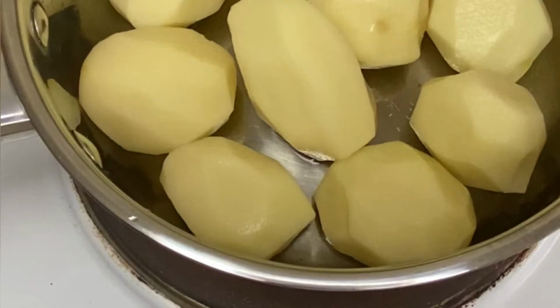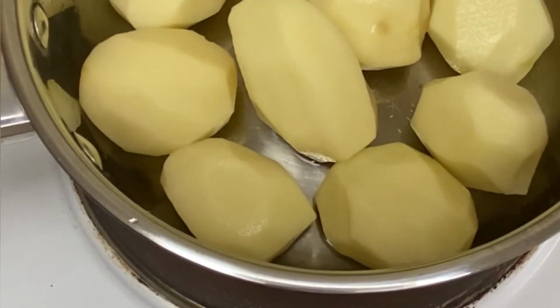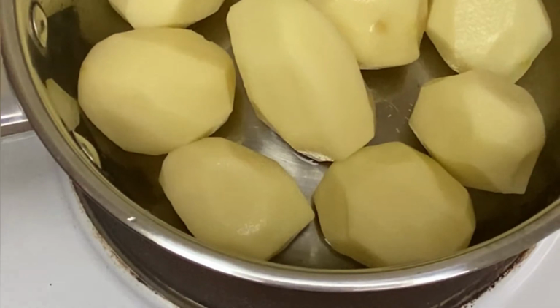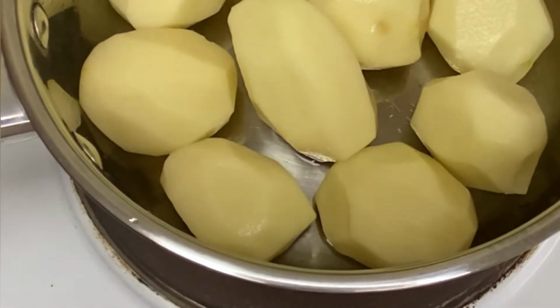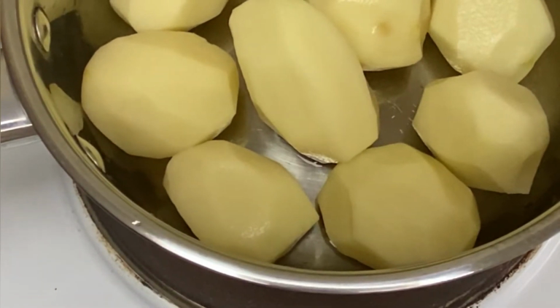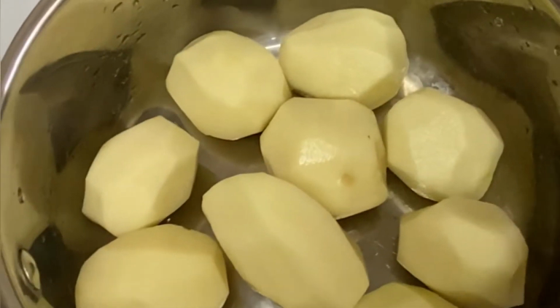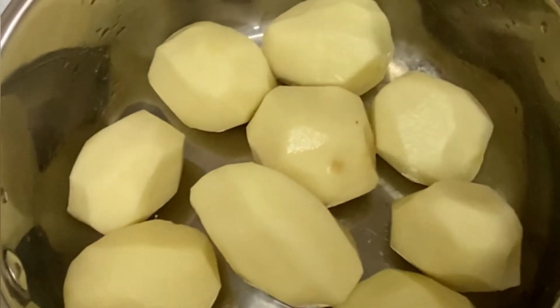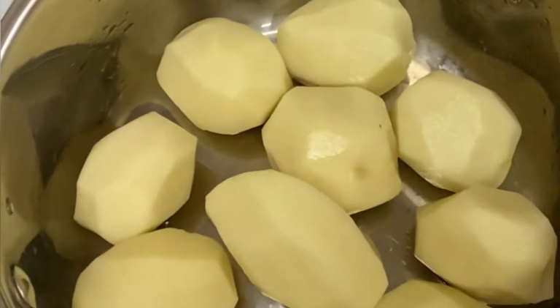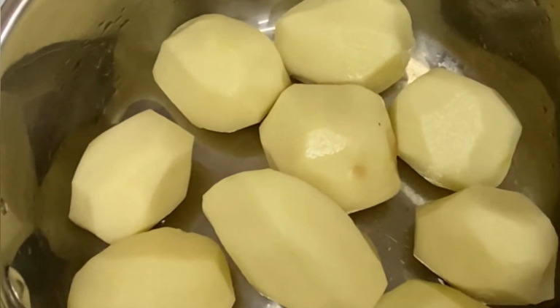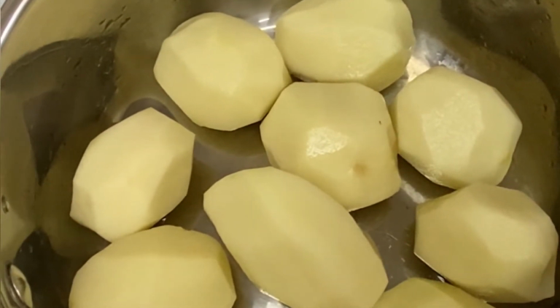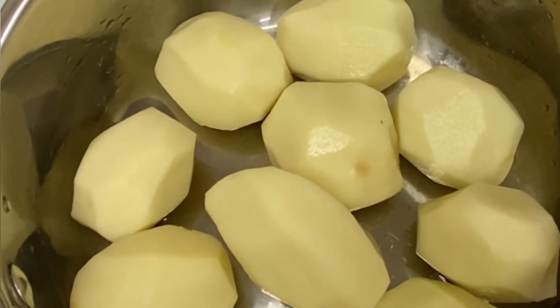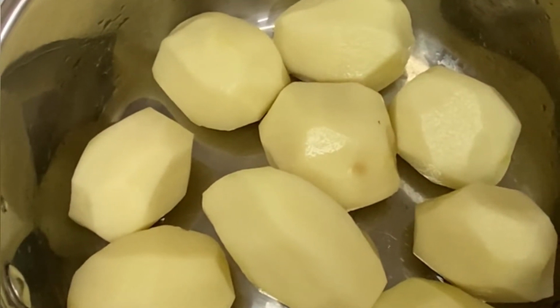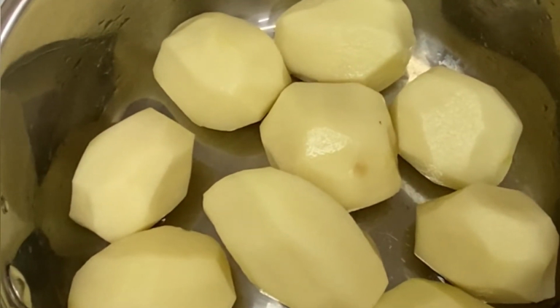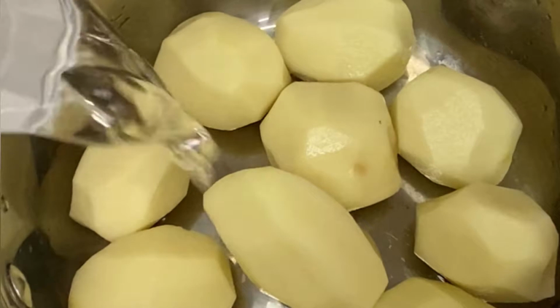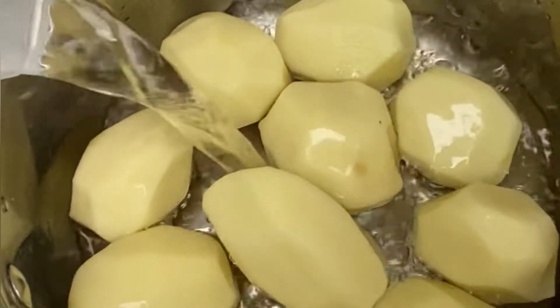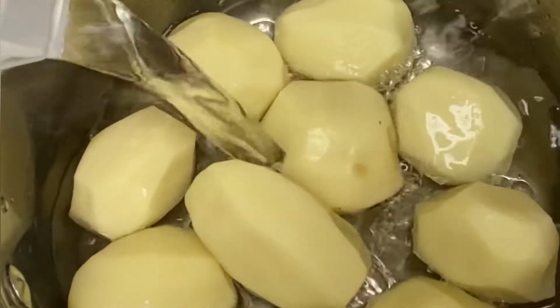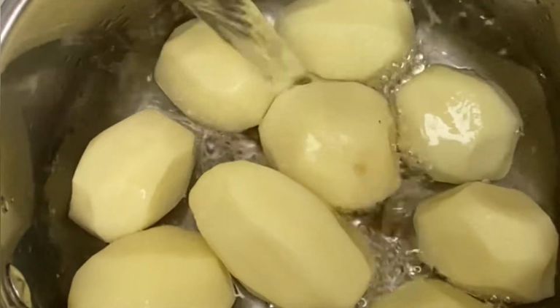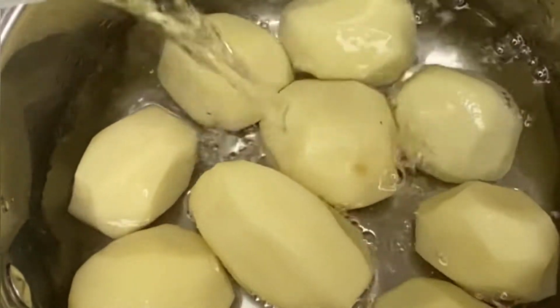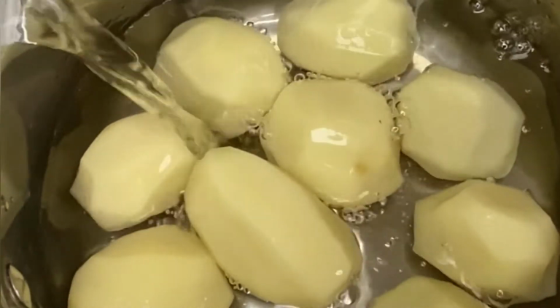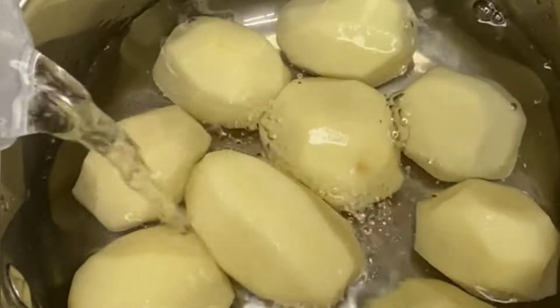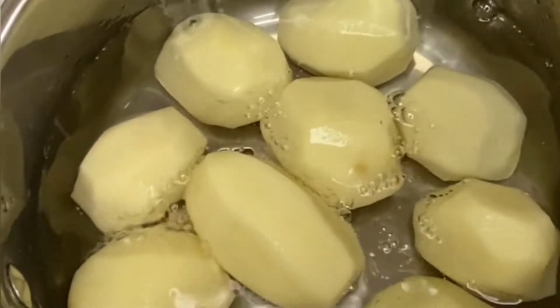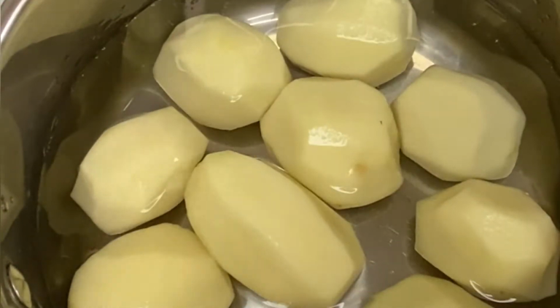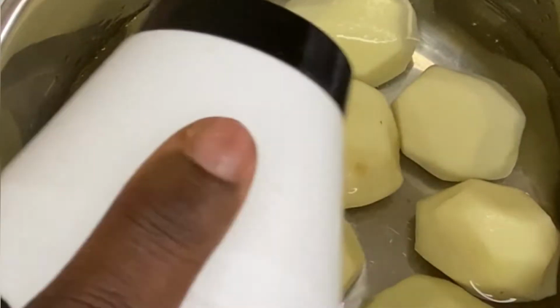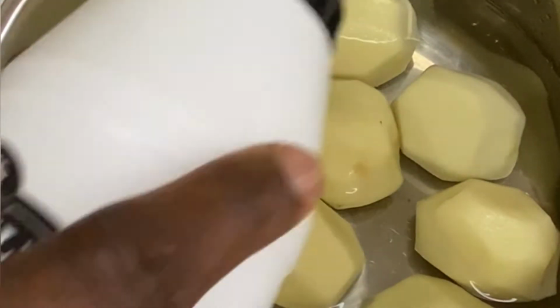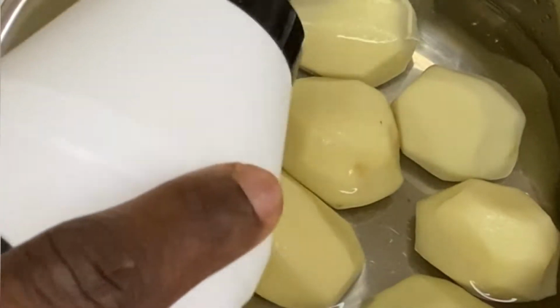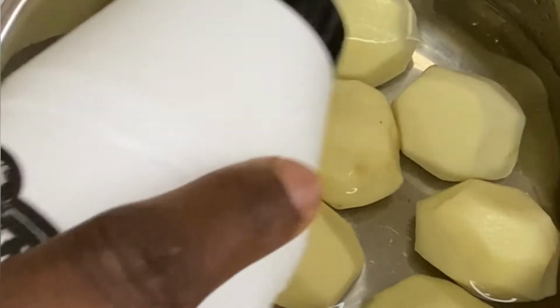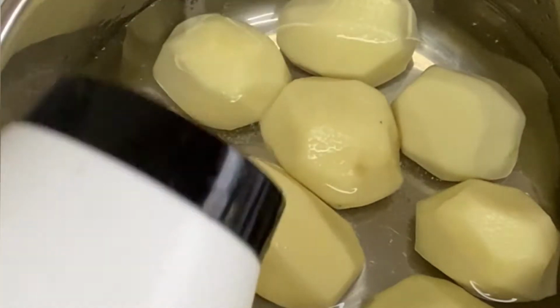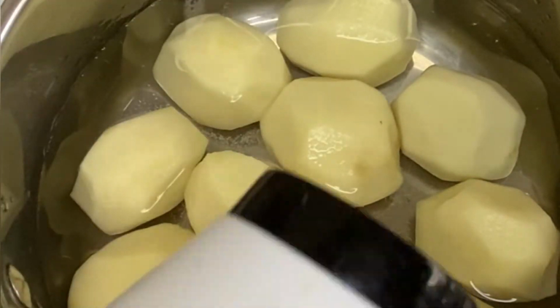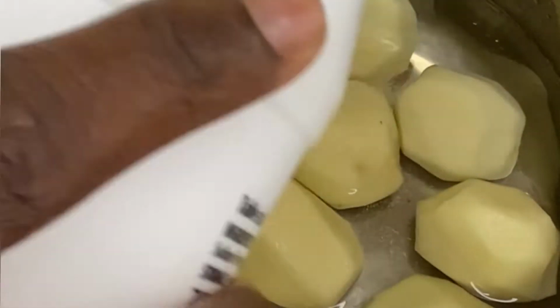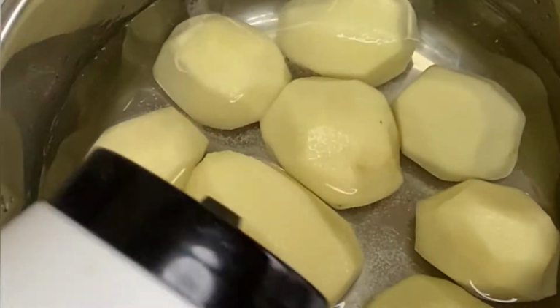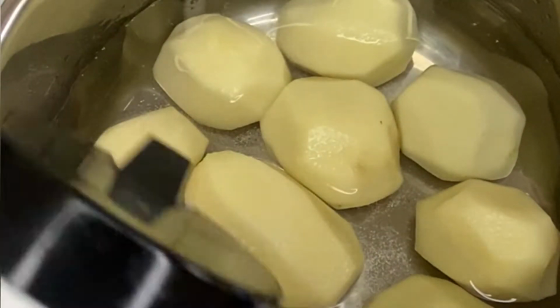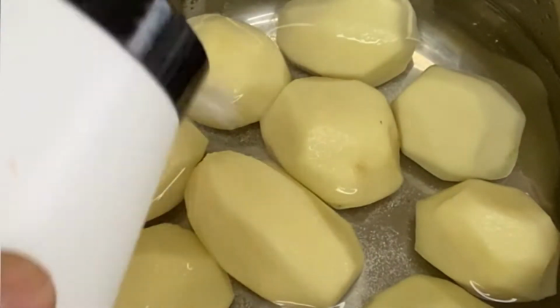First into a pot I have baby potatoes that are peeled and washed — you can see how they look. I'm using baby potatoes for this recipe. Next I'm adding water, just enough water to cook them halfway through, and I'm also going to be adding a drizzle of salt.